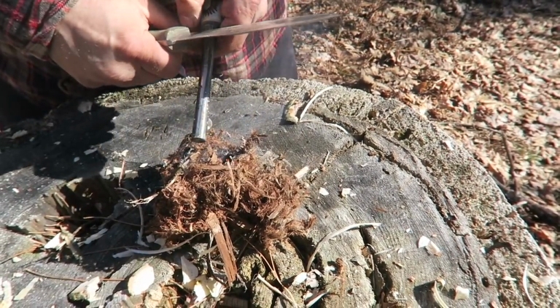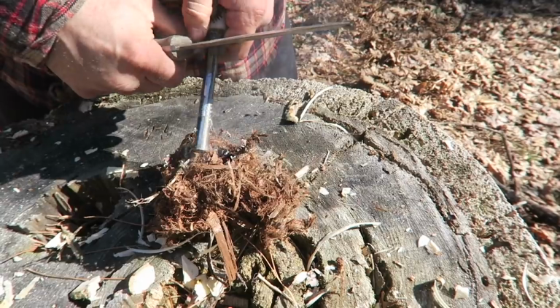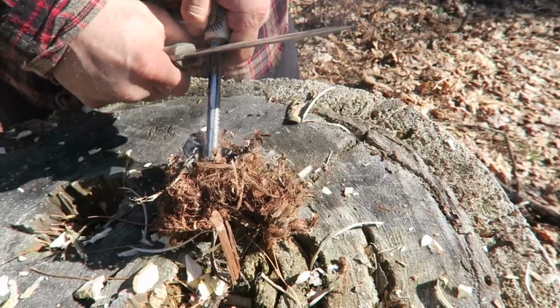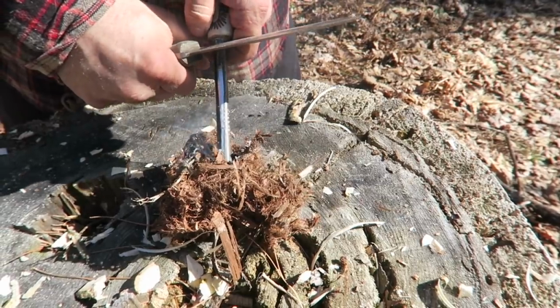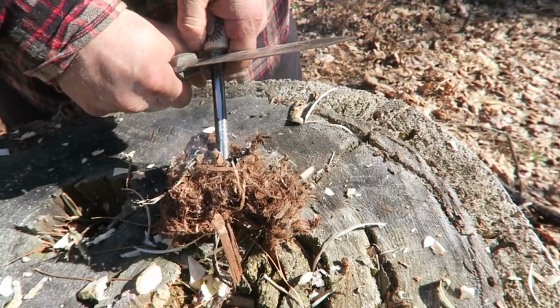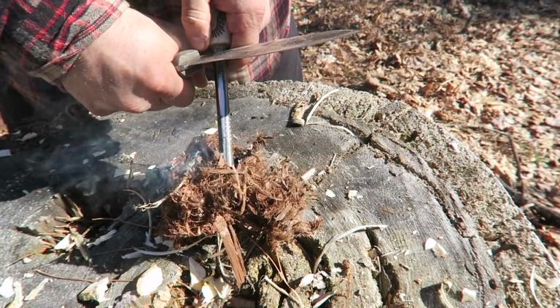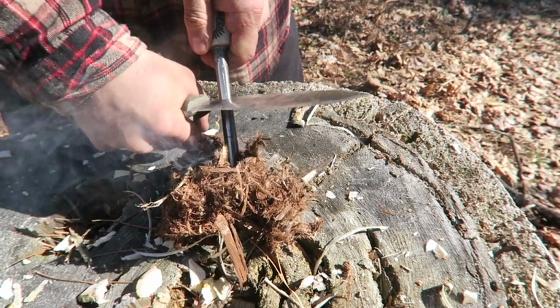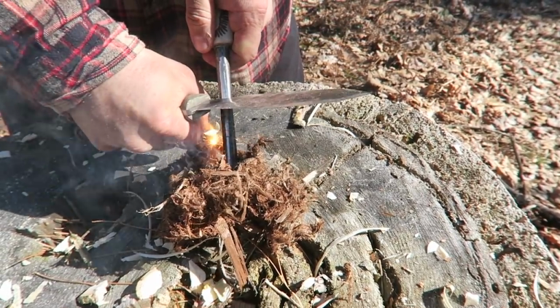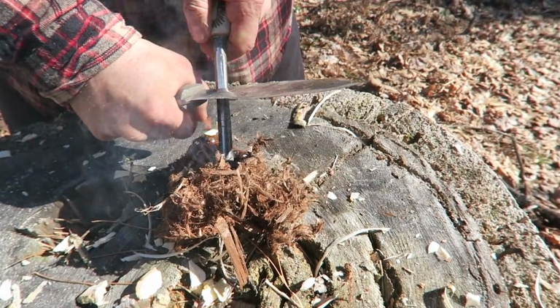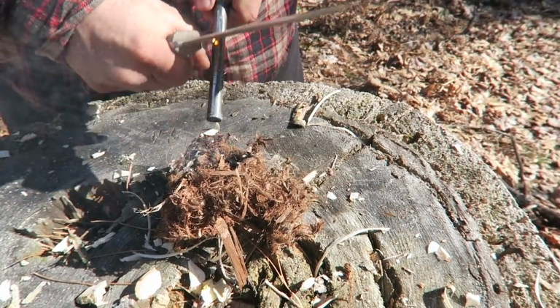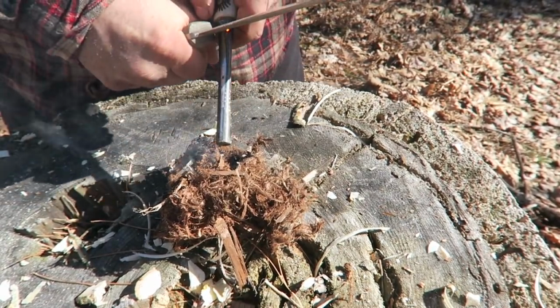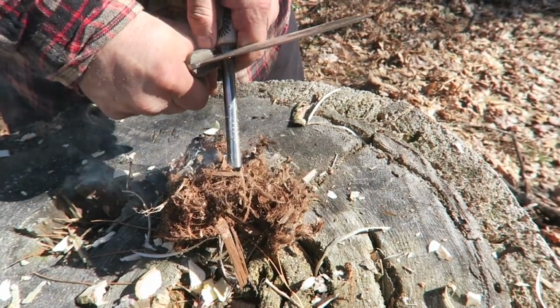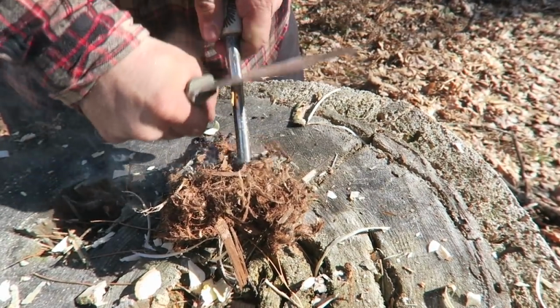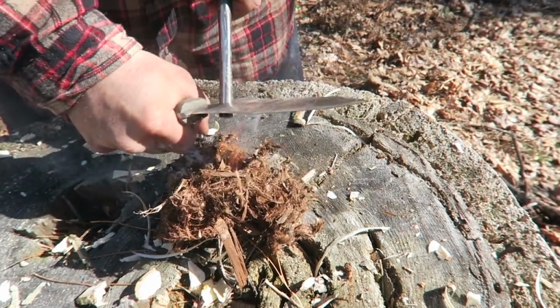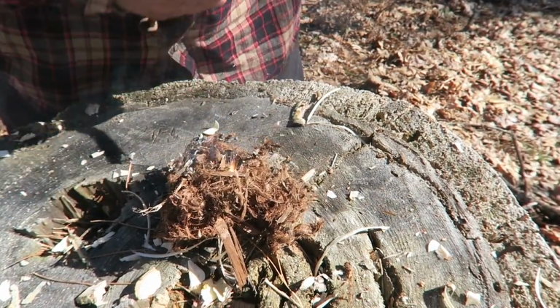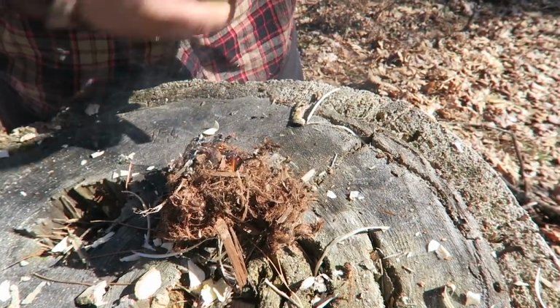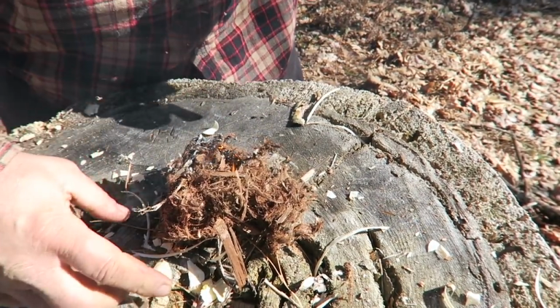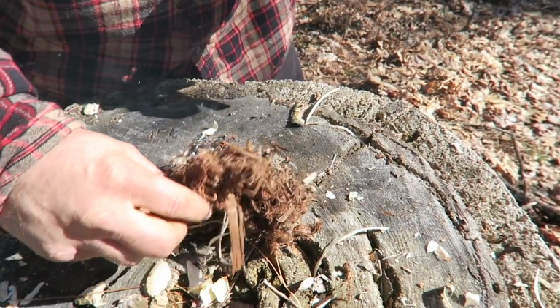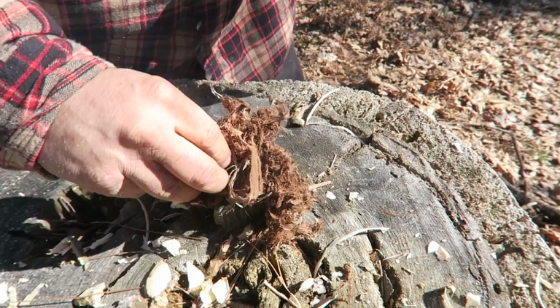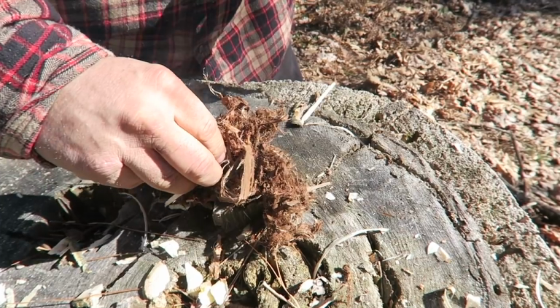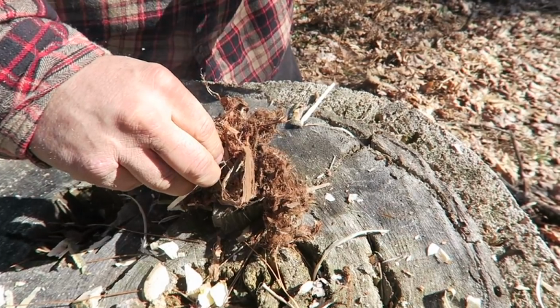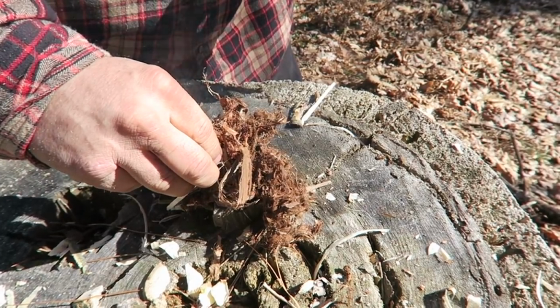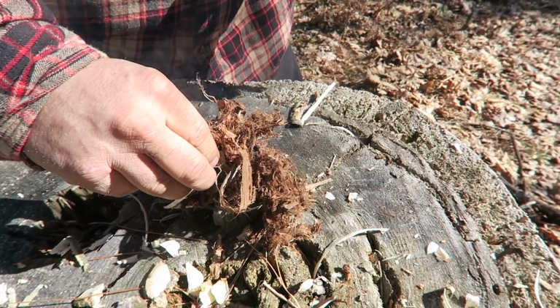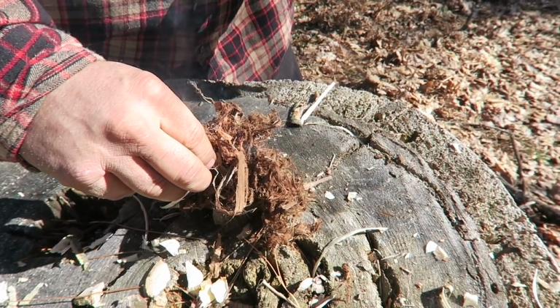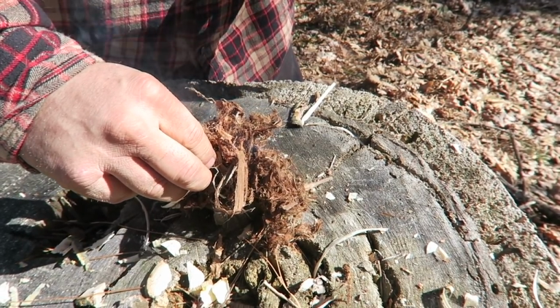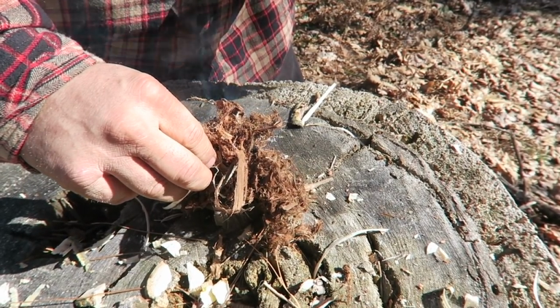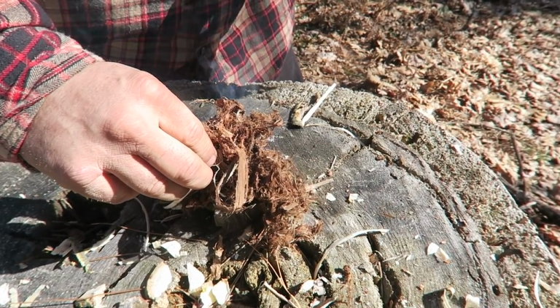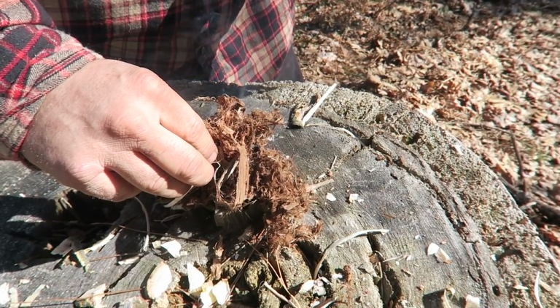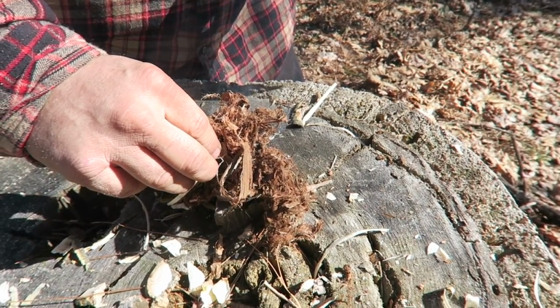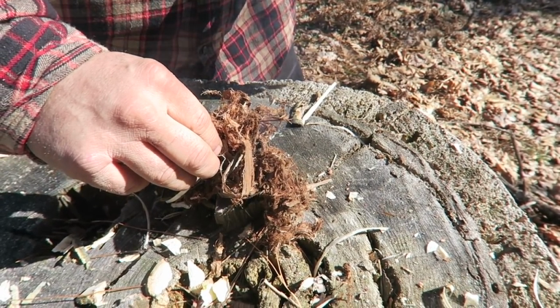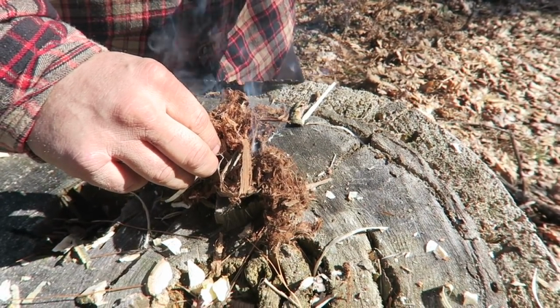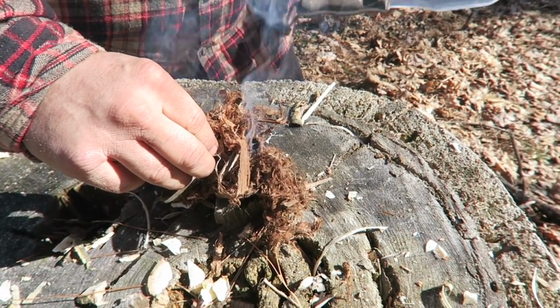This is the white cedar bark that we processed from the tree. We processed it right off the tree — it came this fibrous right off the tree because the spine is that sharp. Let's put a couple of sparks into it and see what happens.